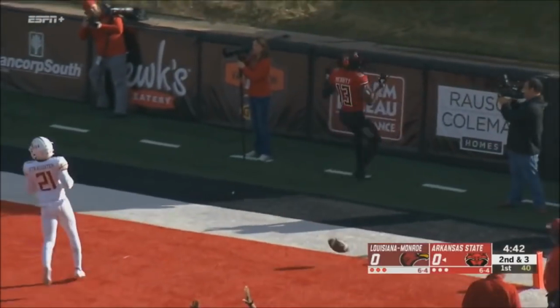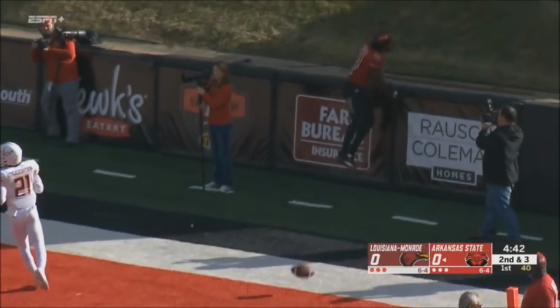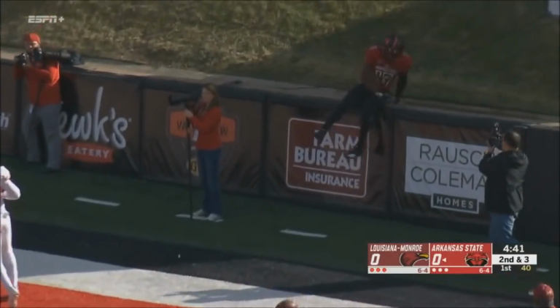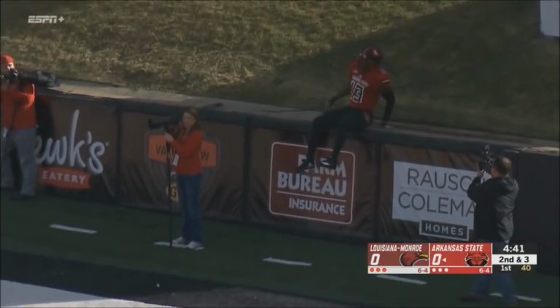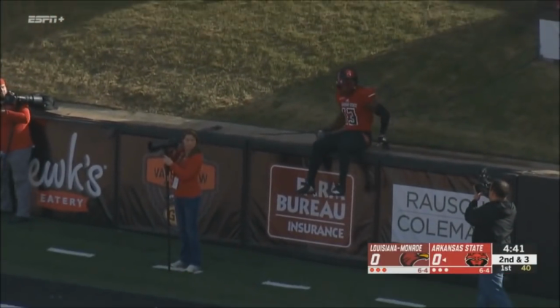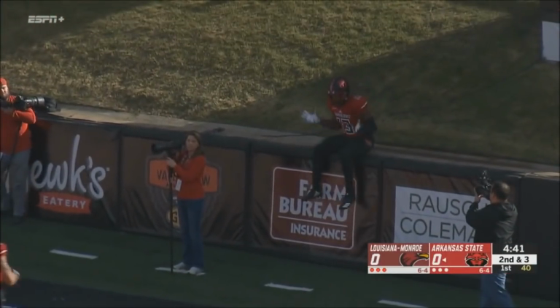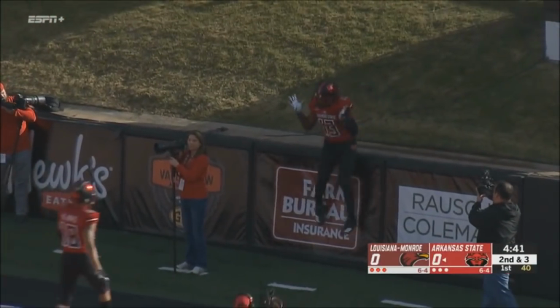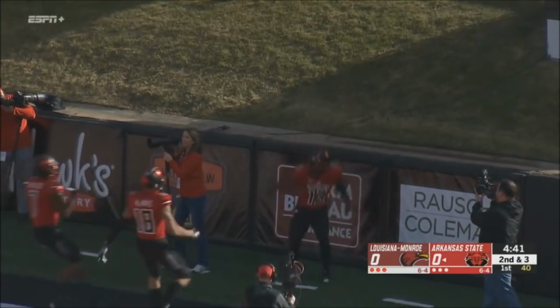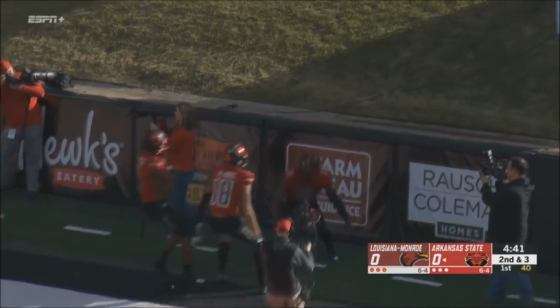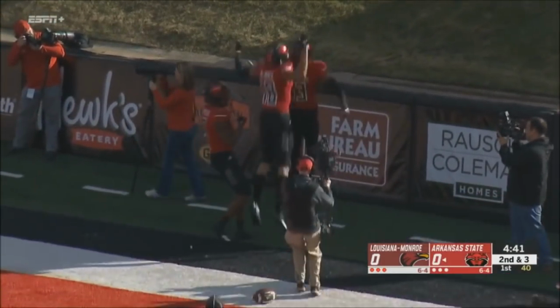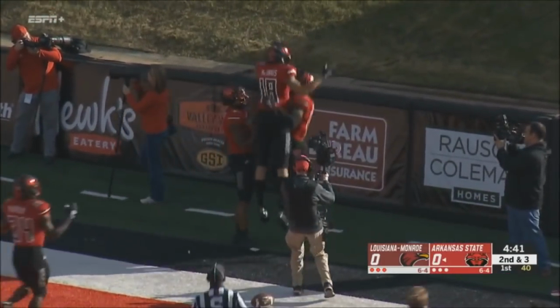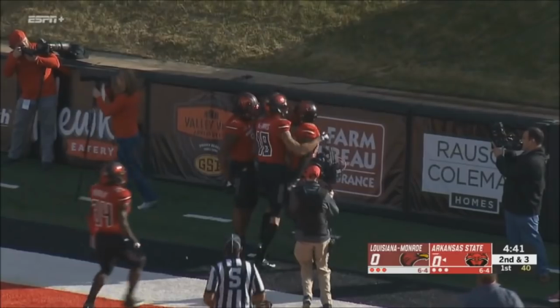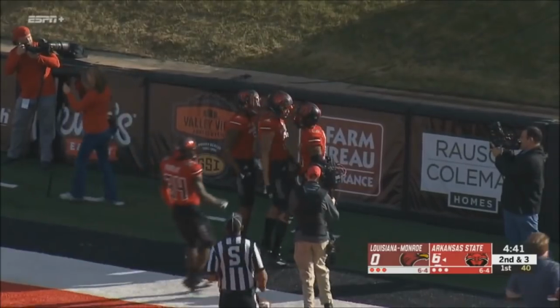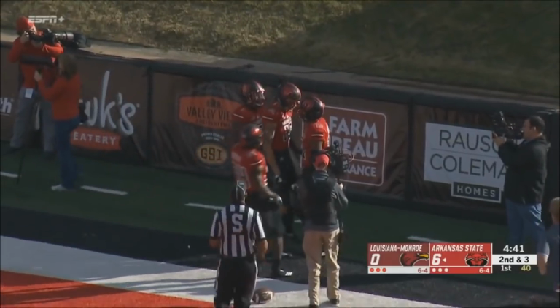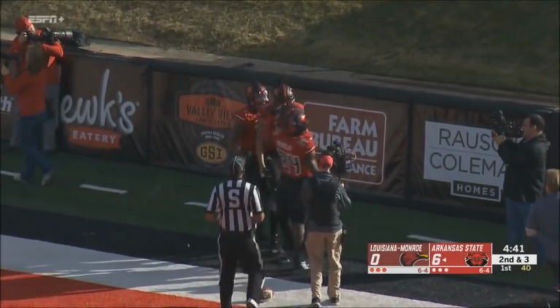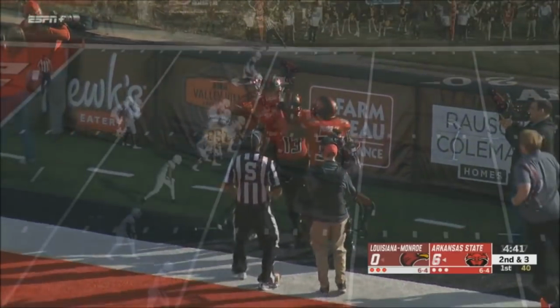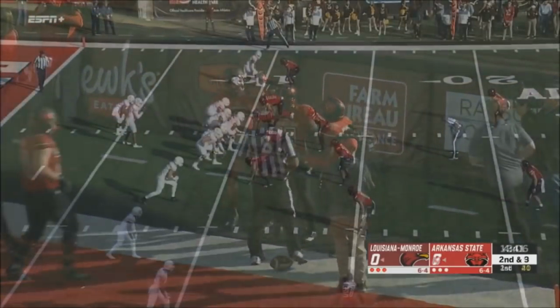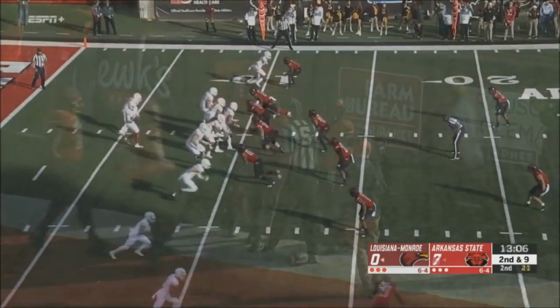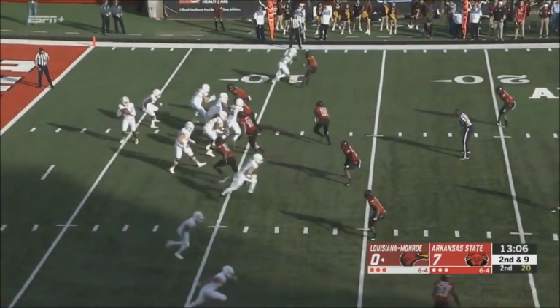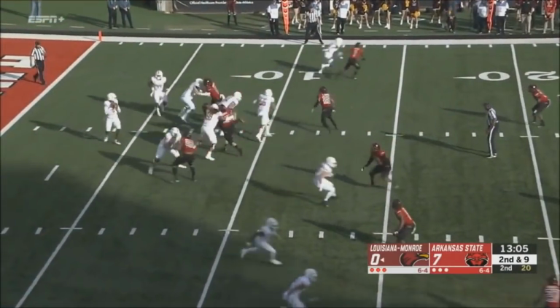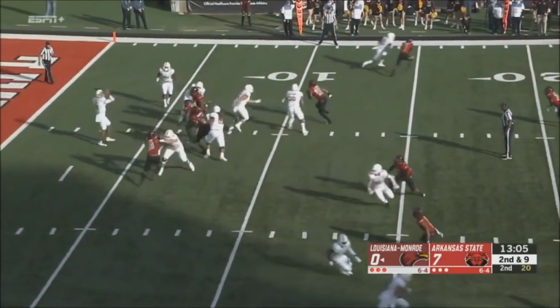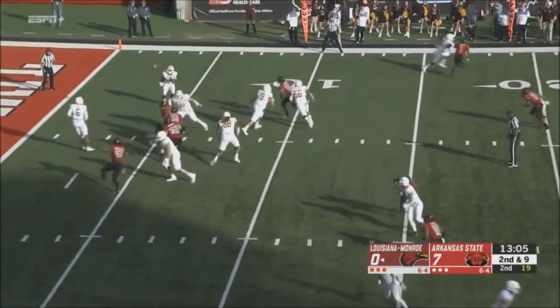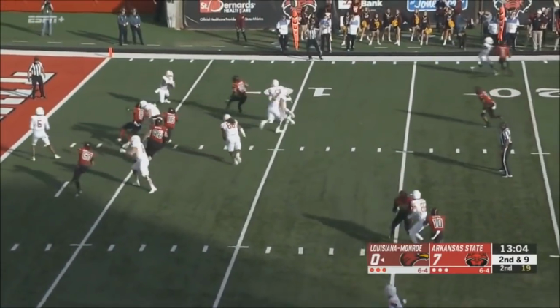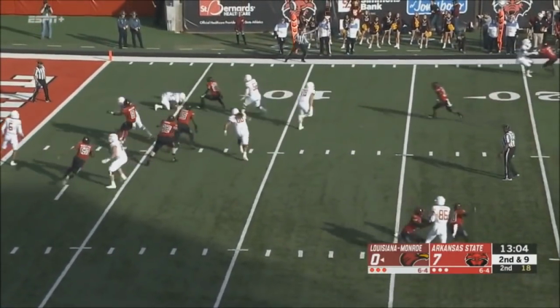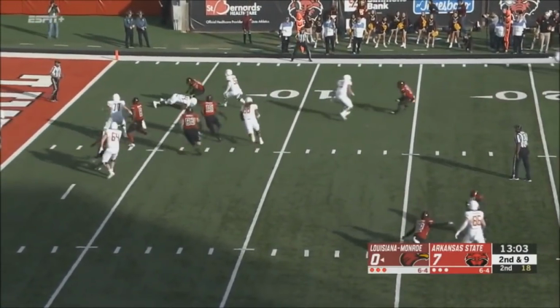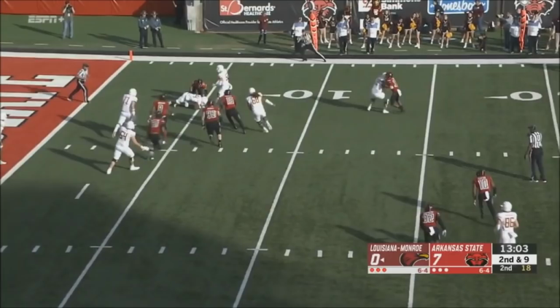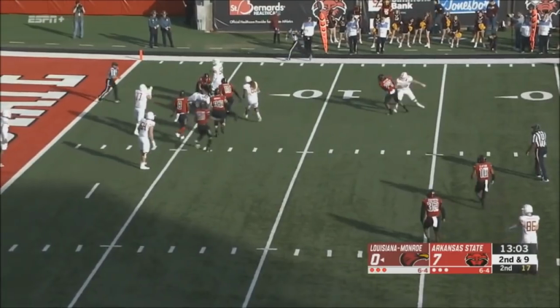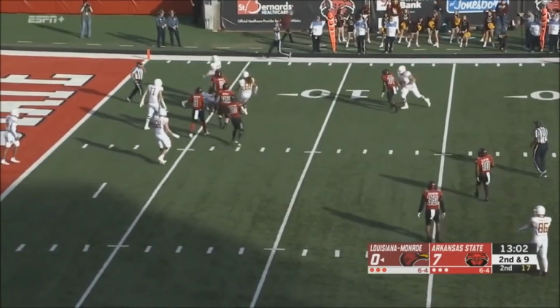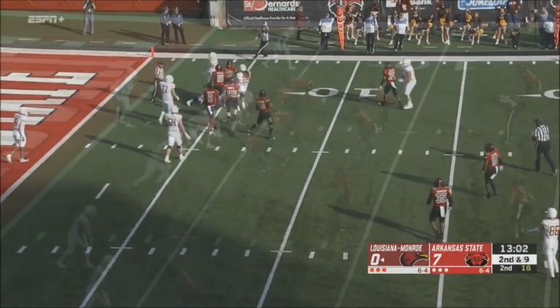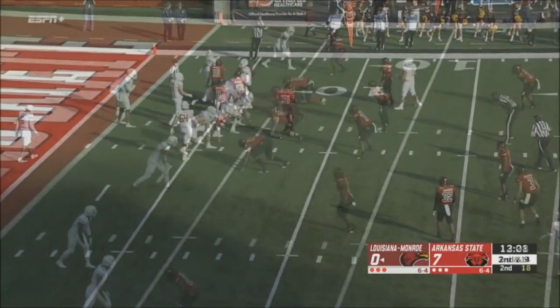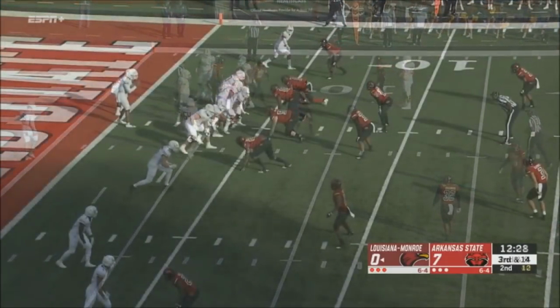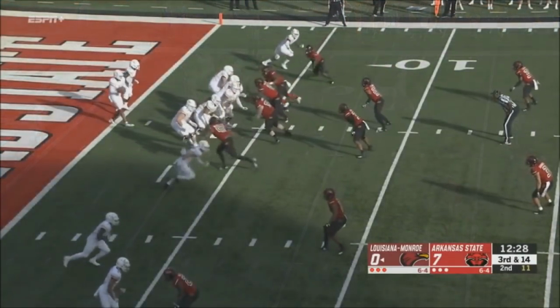RPO — run, pass, option. Two backs in the backfield; they're anticipating run because of the lead blocker, trying to double him on the outside when he's a wide receiver. There's a screen, and the receiver fell down.